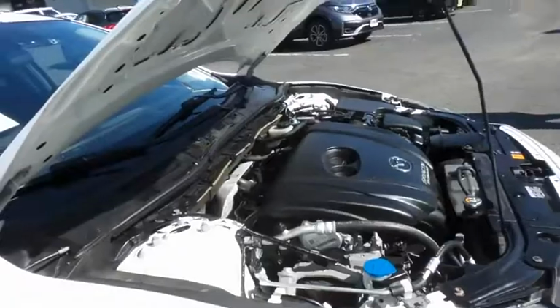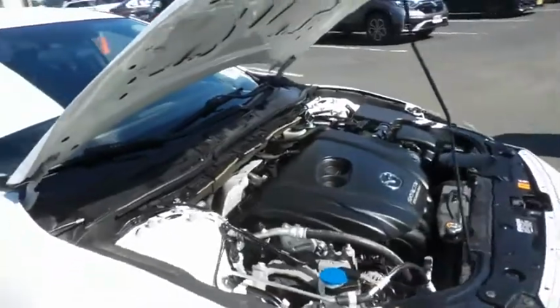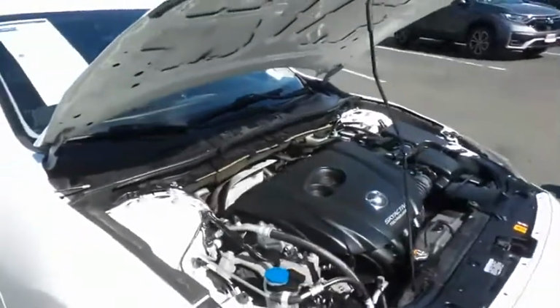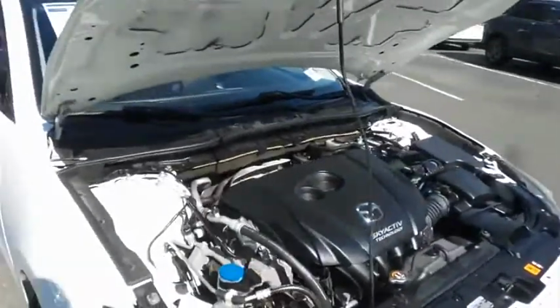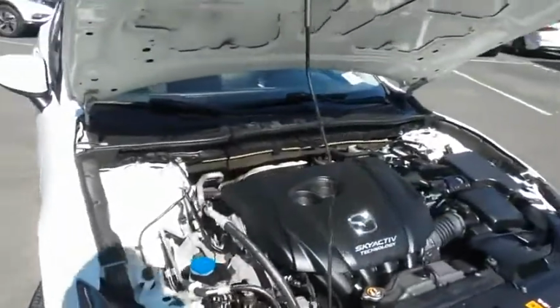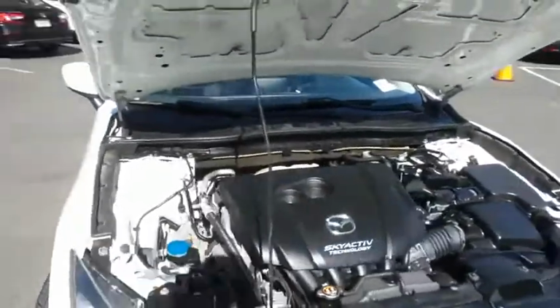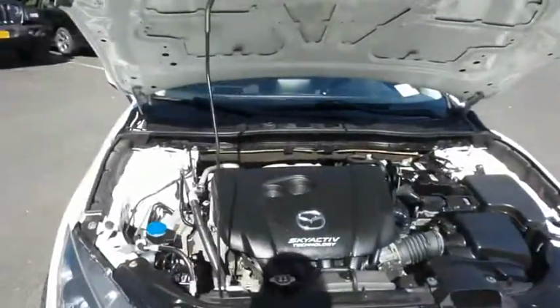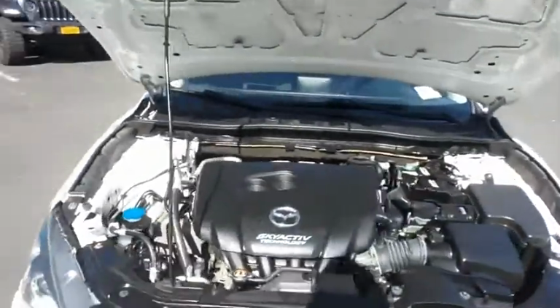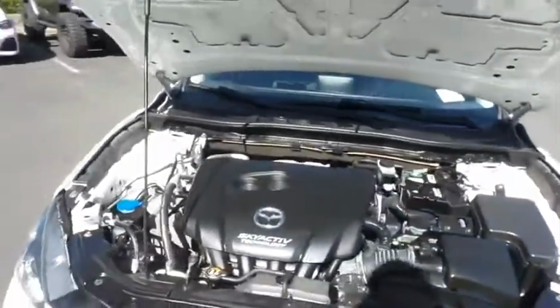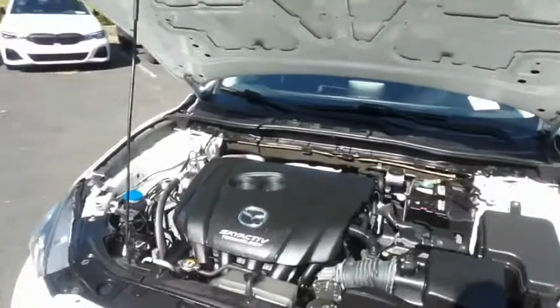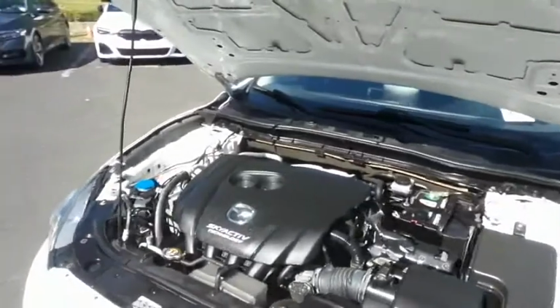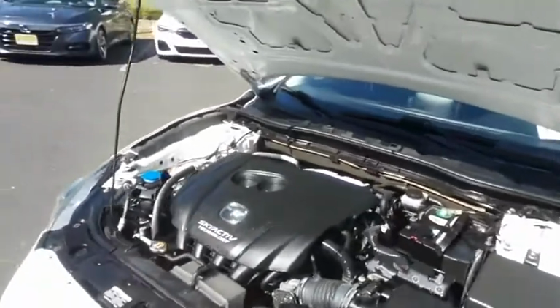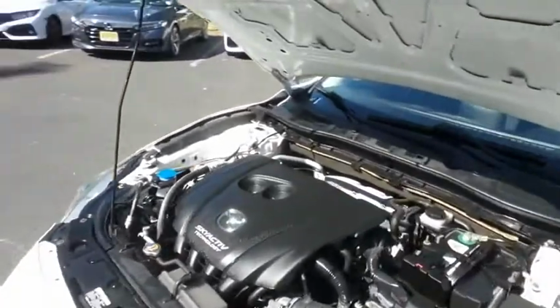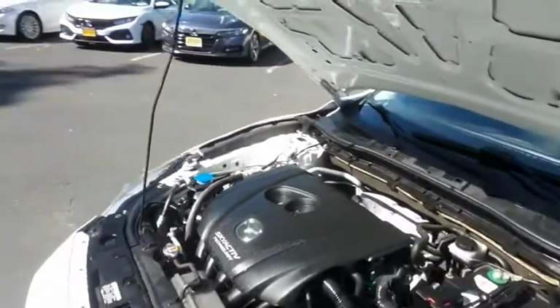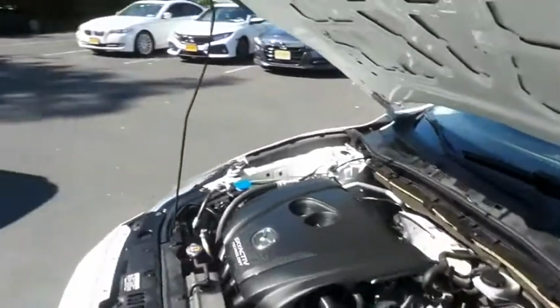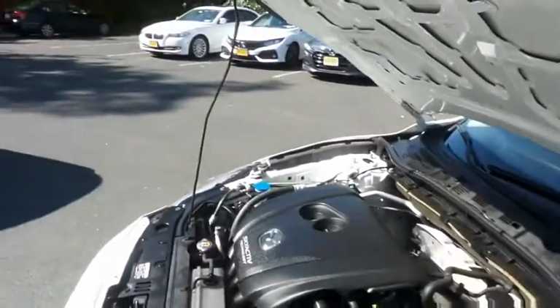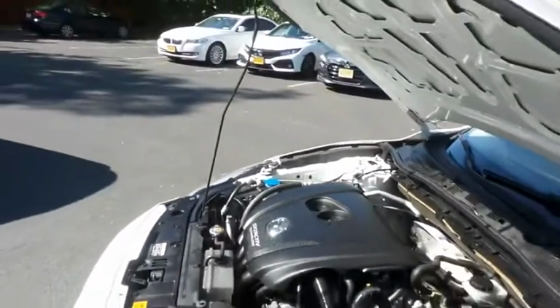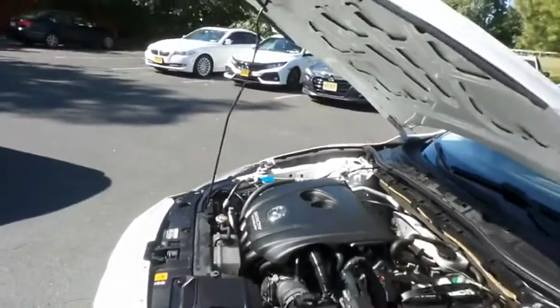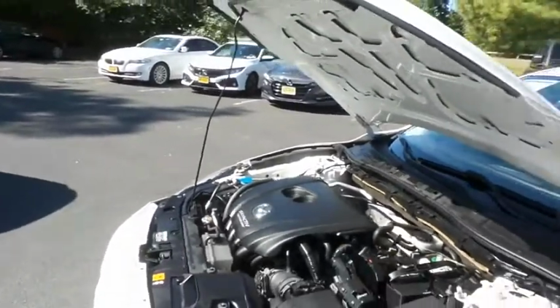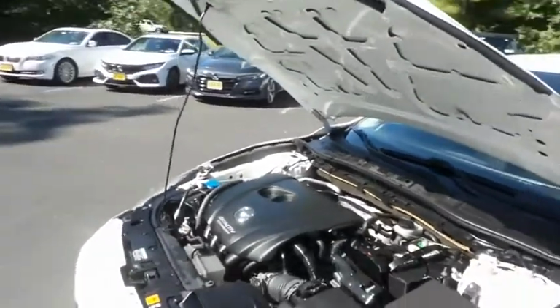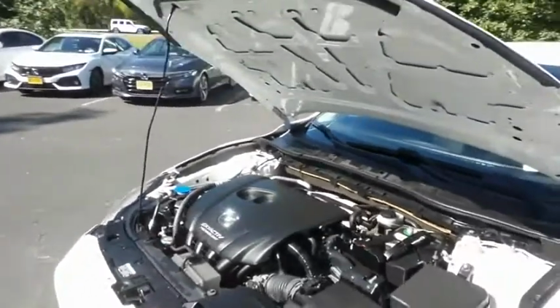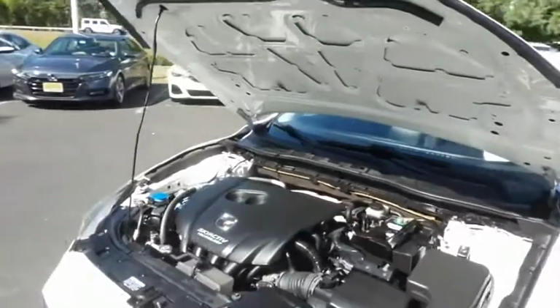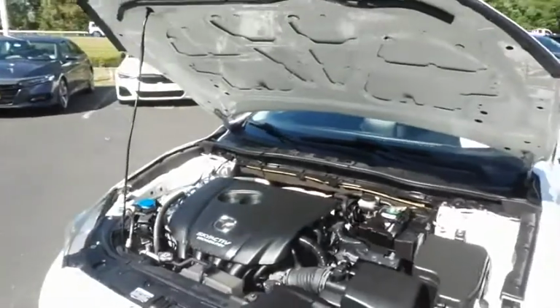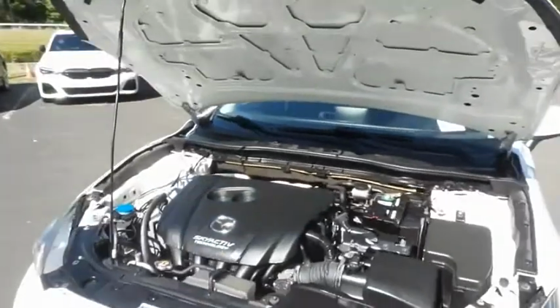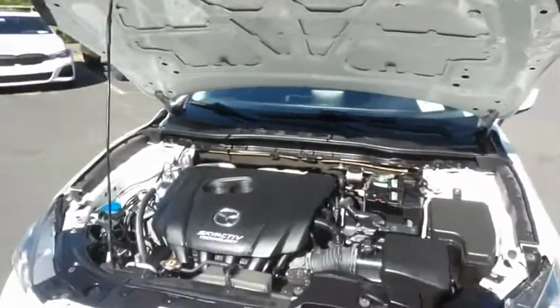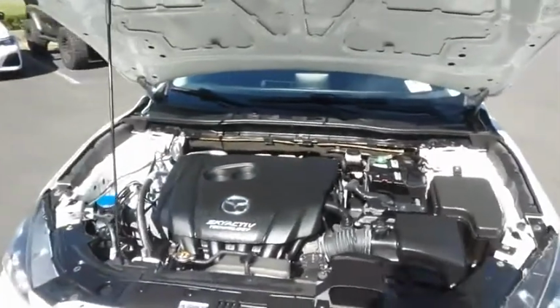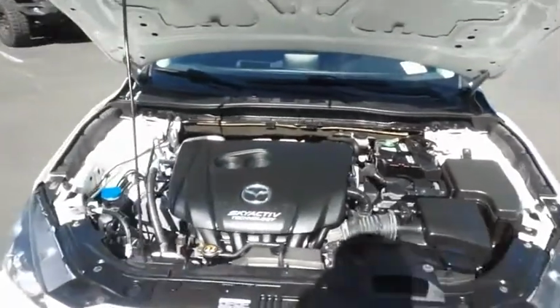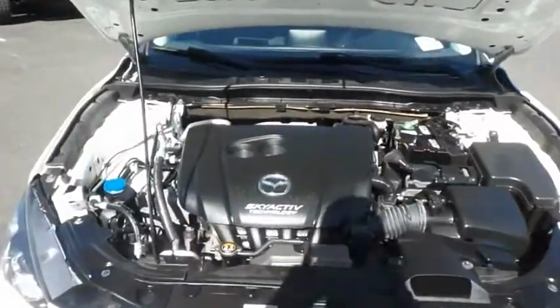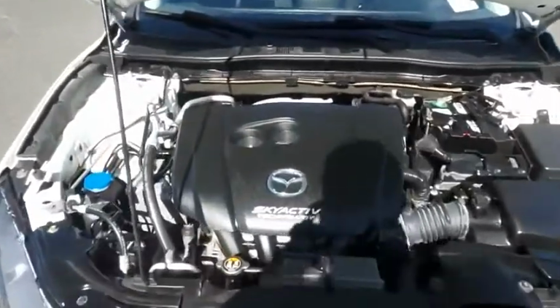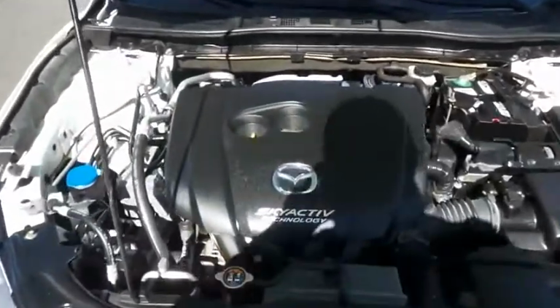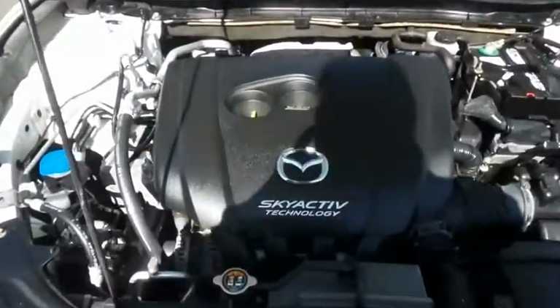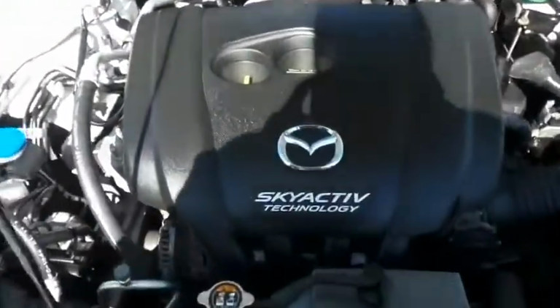The Mazda 16-valve, dual overhead cam, 2-liter 4-cylinder engine is spirited and fun to drive and equipped with SkyActiv technology. It gets an outstanding 40 miles per gallon on the highway.